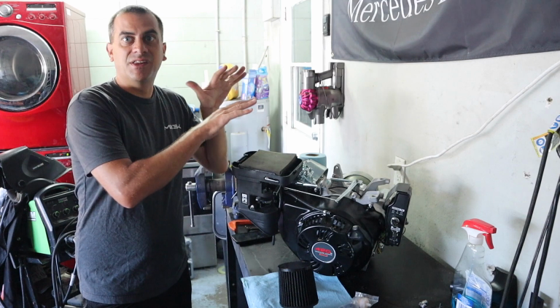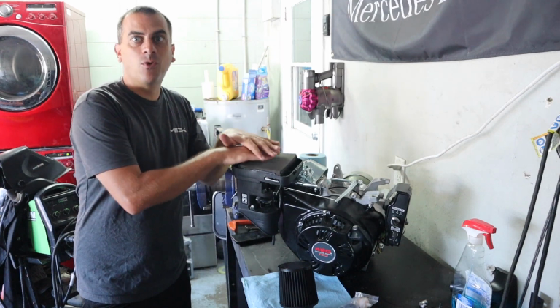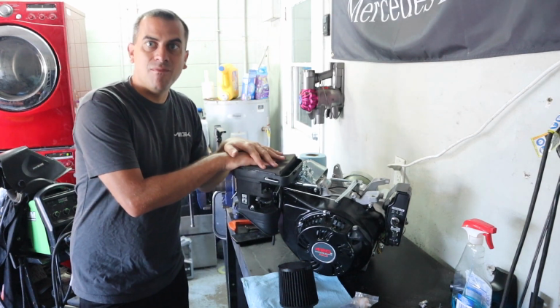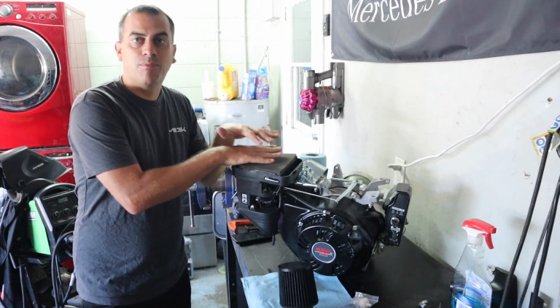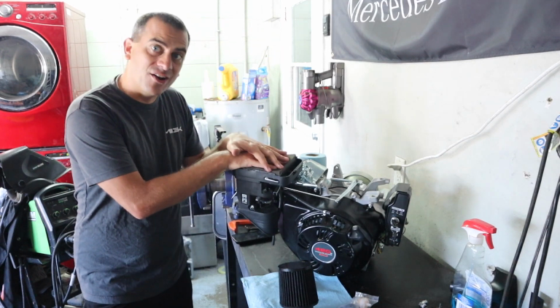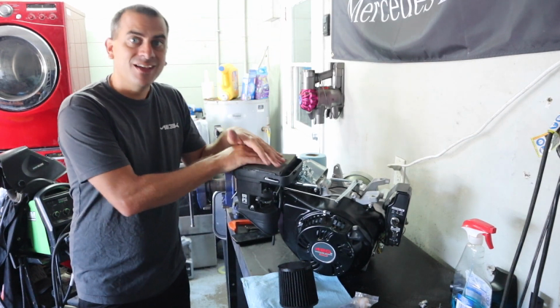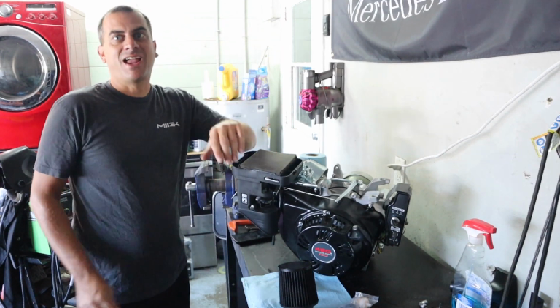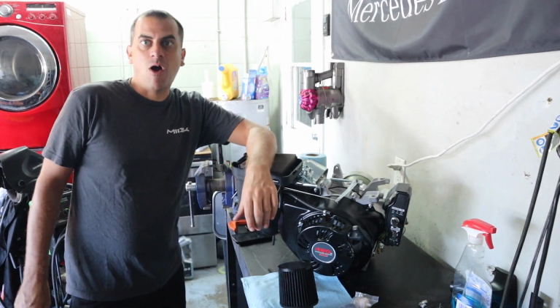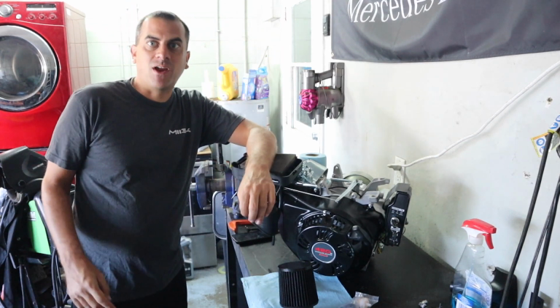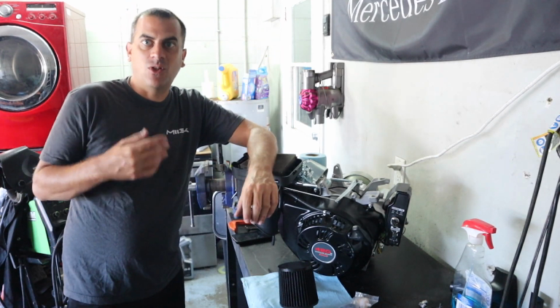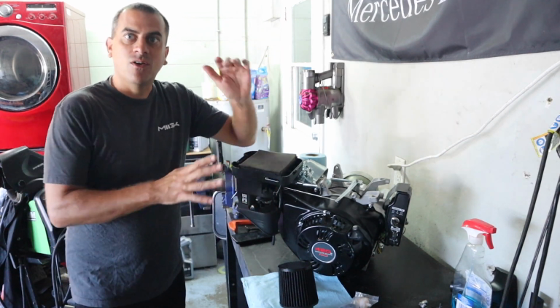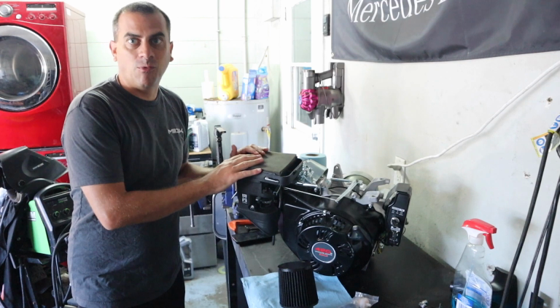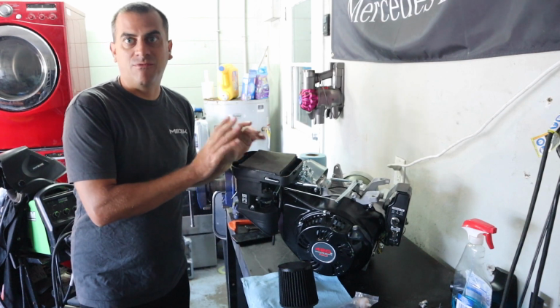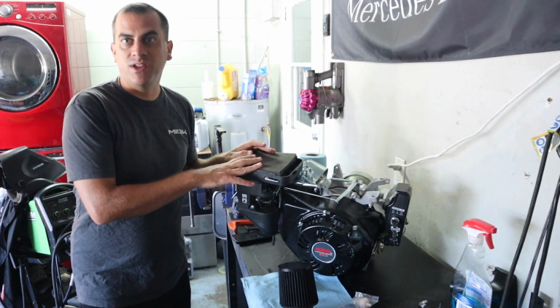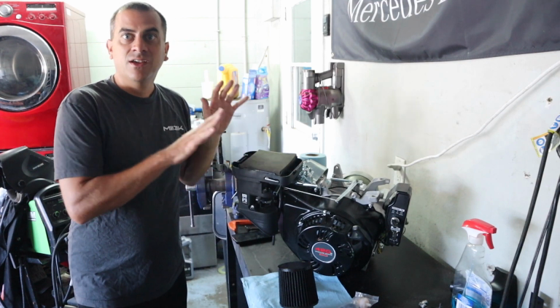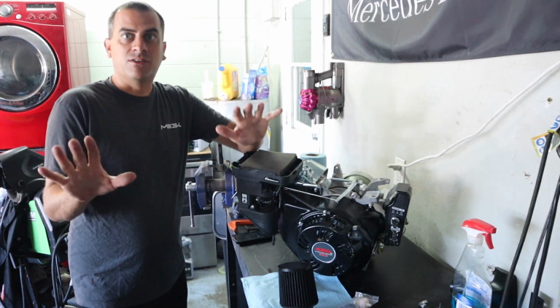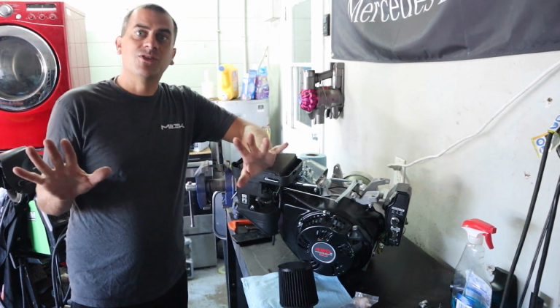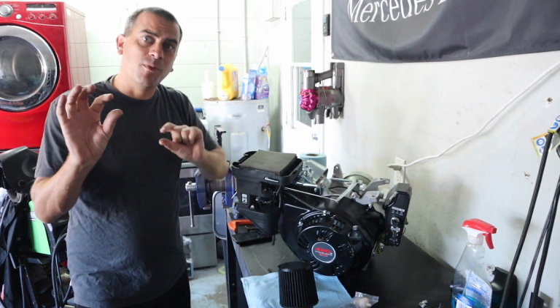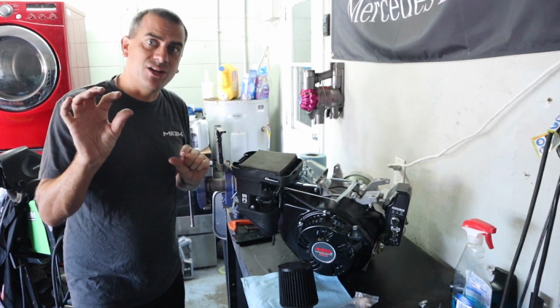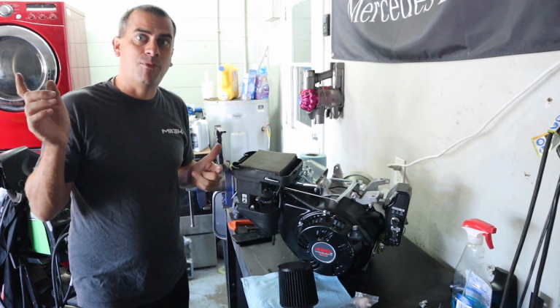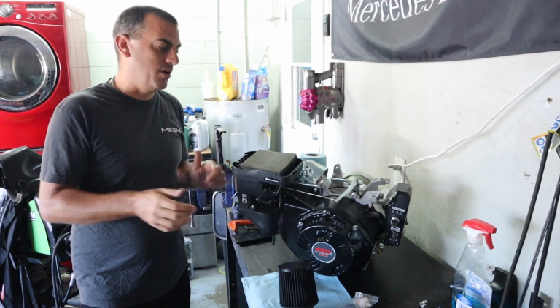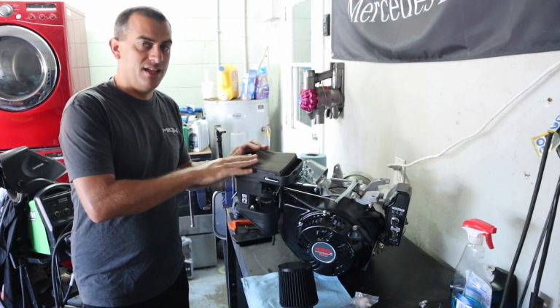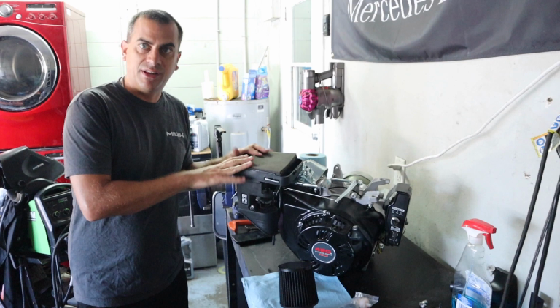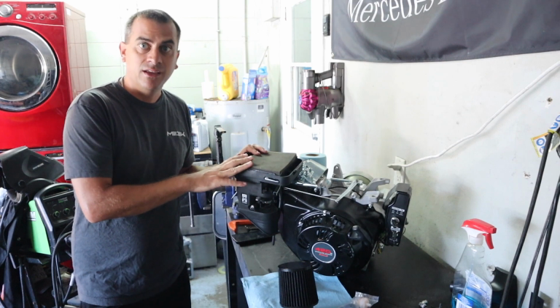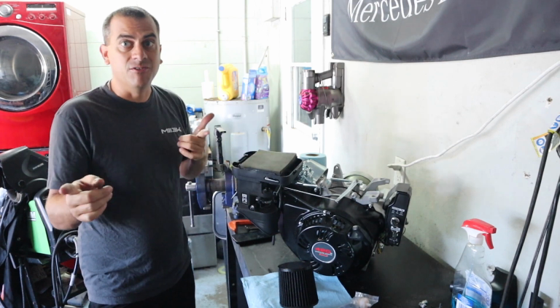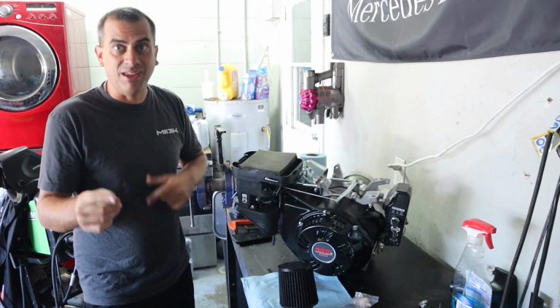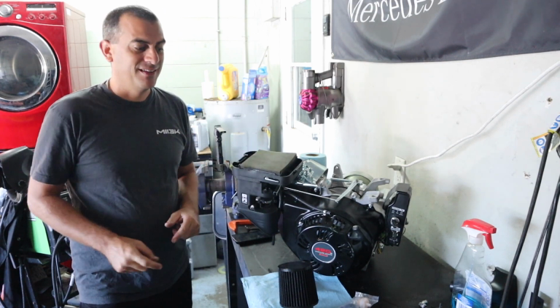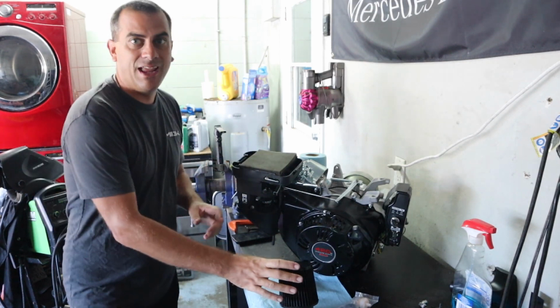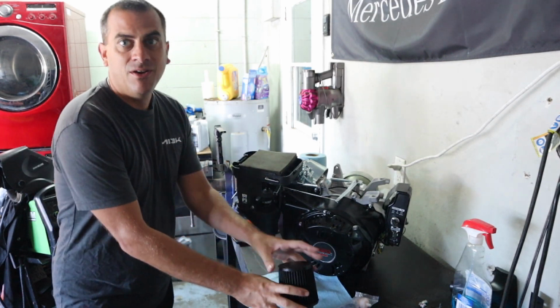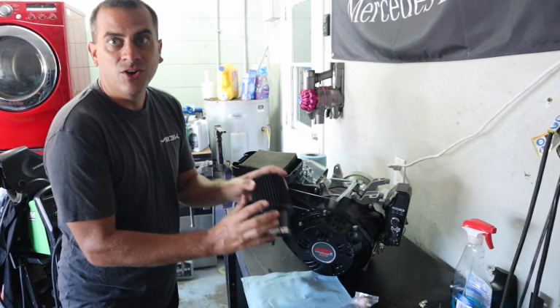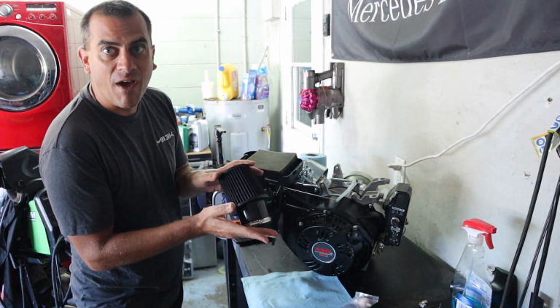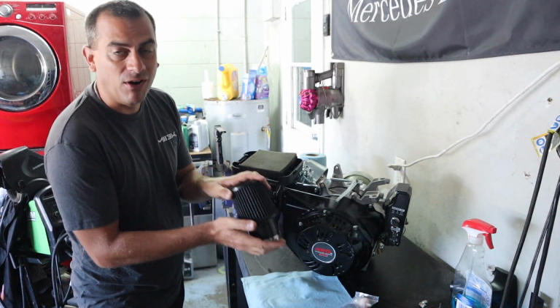This is the 420 Predator motor that I got from Harbor Freight not too long ago. We haven't ran it, we haven't drove it yet. We ran into a little bit of an issue when I put it in the buggy where the intake was hitting. So you know what that means — time to get some go-fast parts.